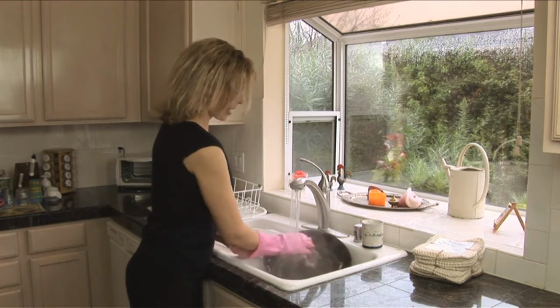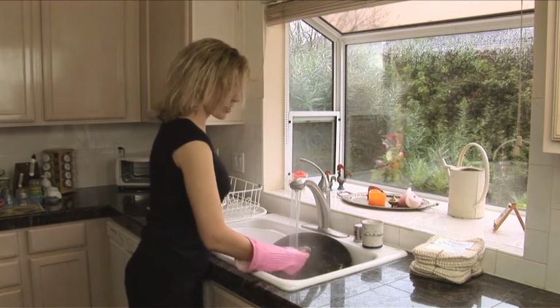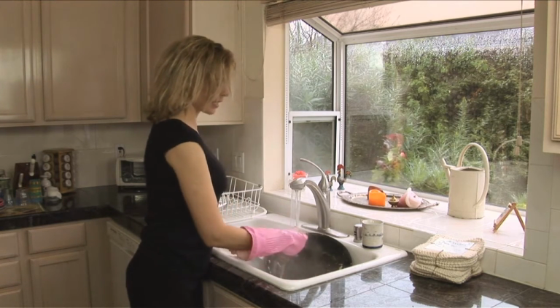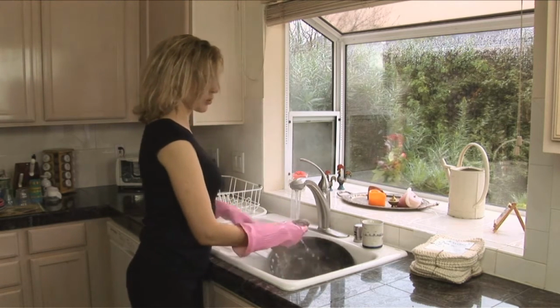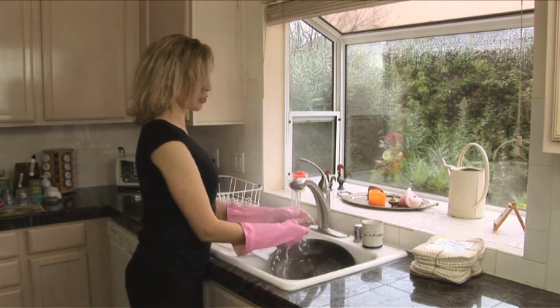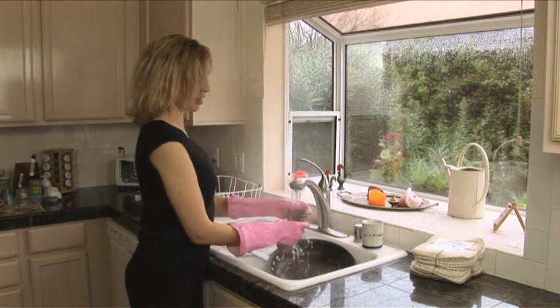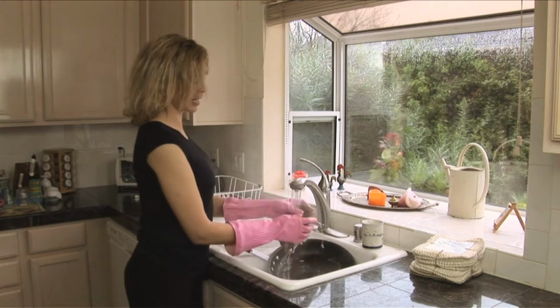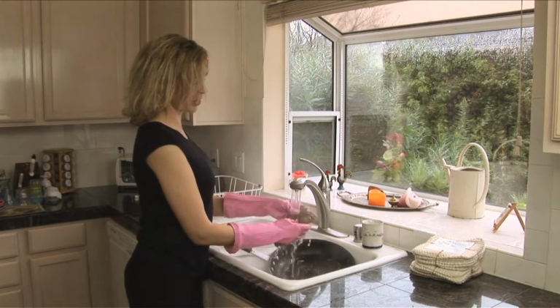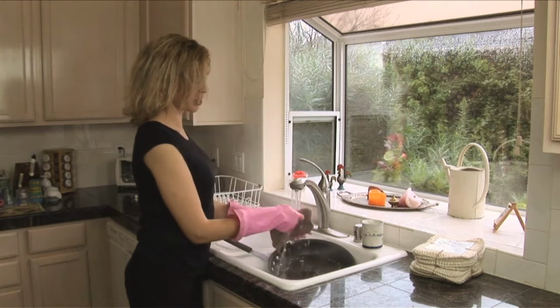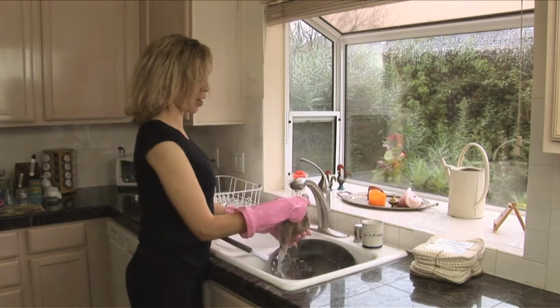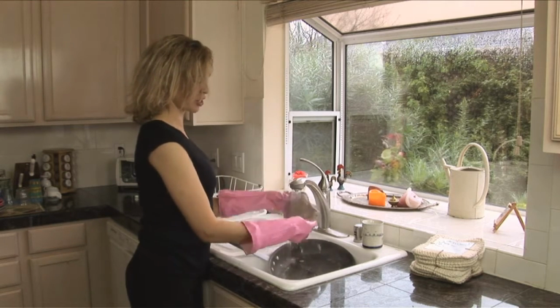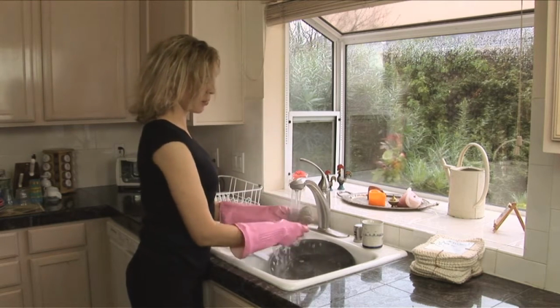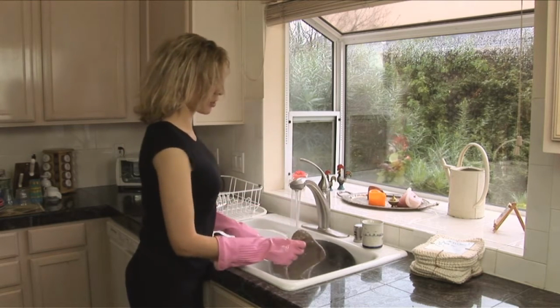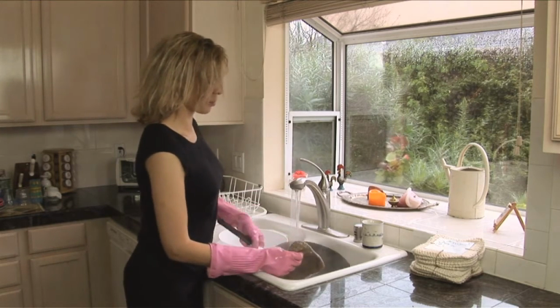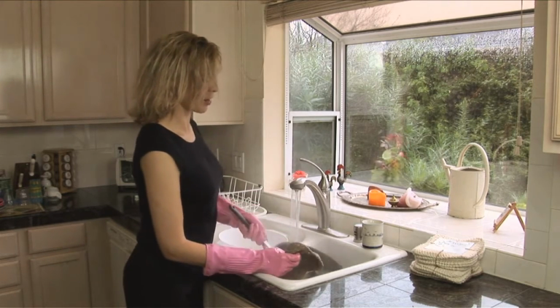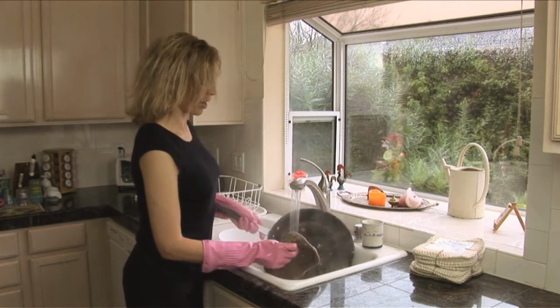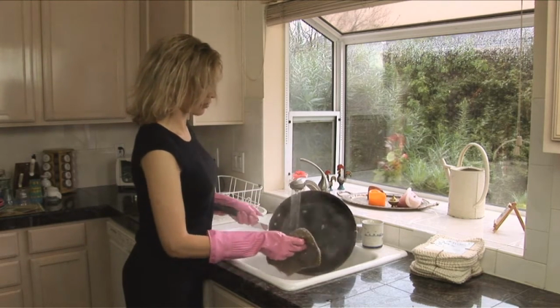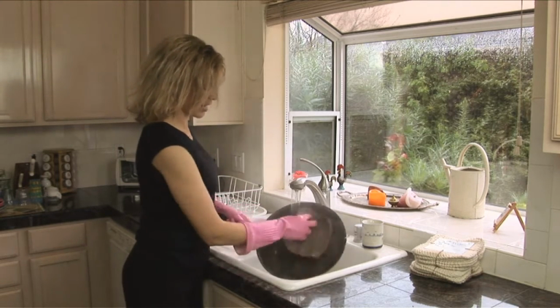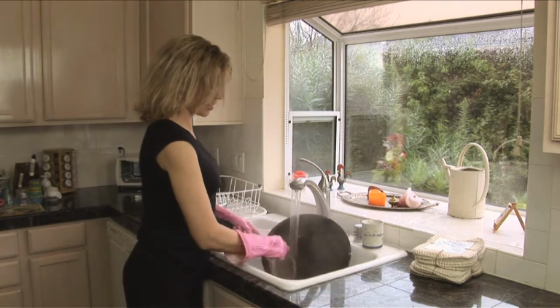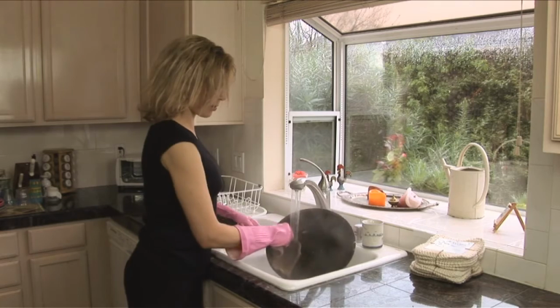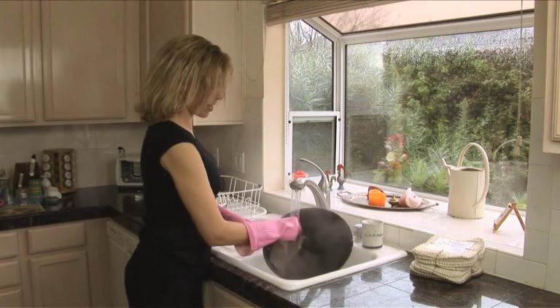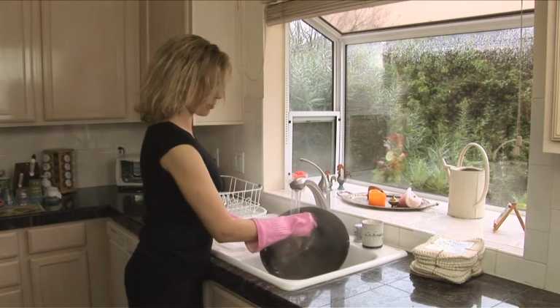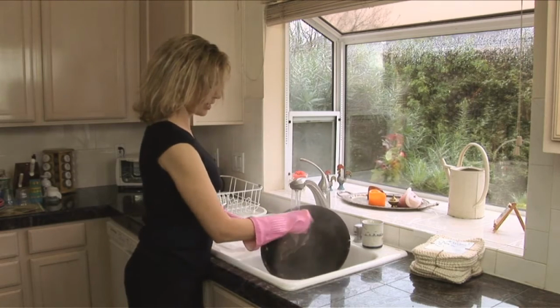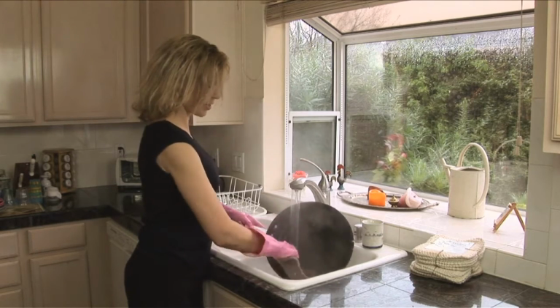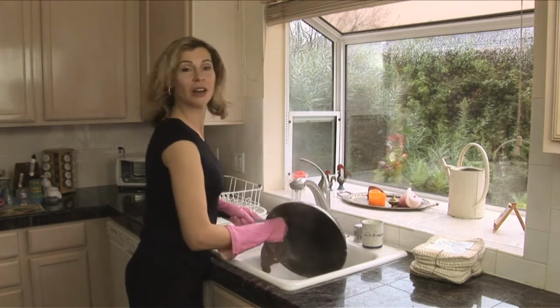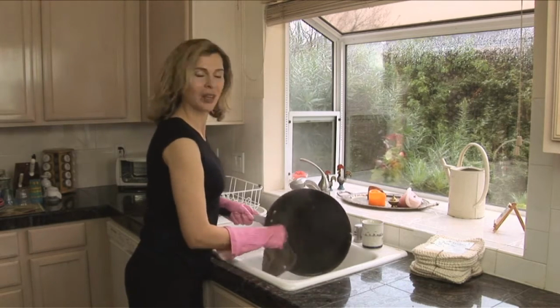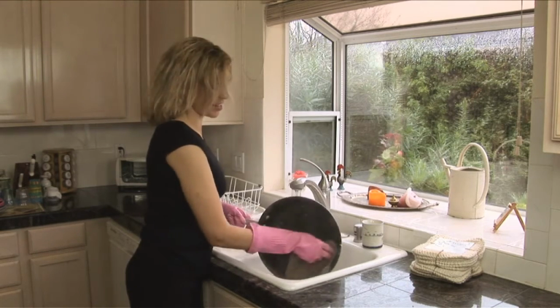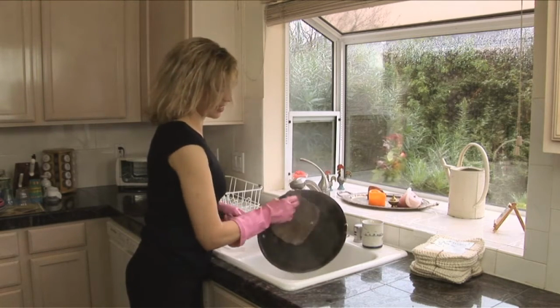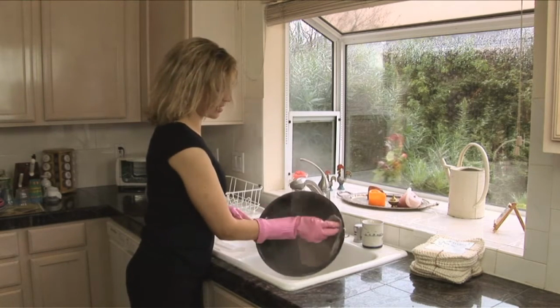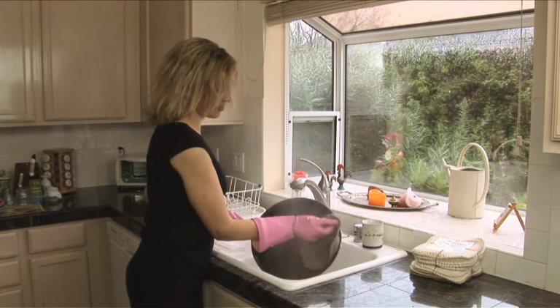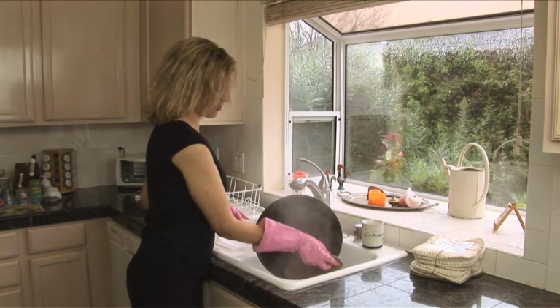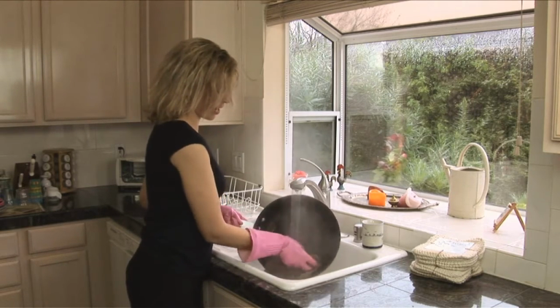It rinses clean, so as you're cleaning you can just wash whatever's on top right off and it scrubs straight through, leaving you with a nice, clean frying pan.